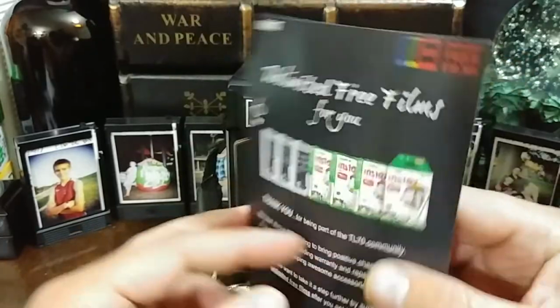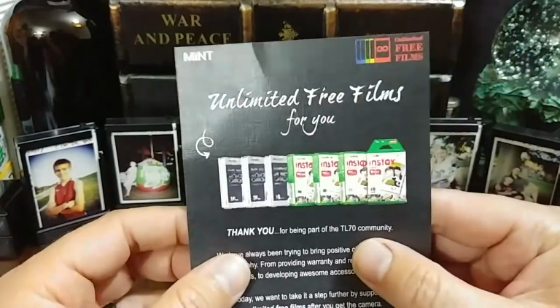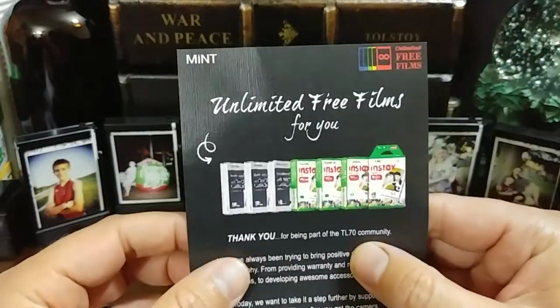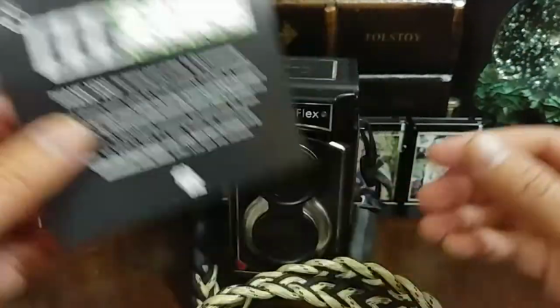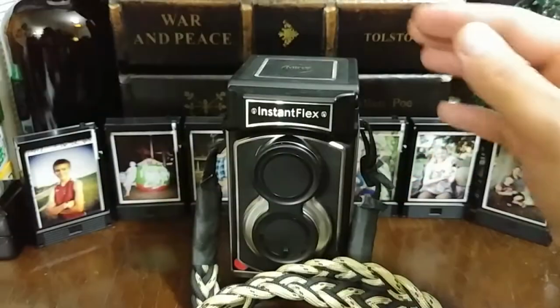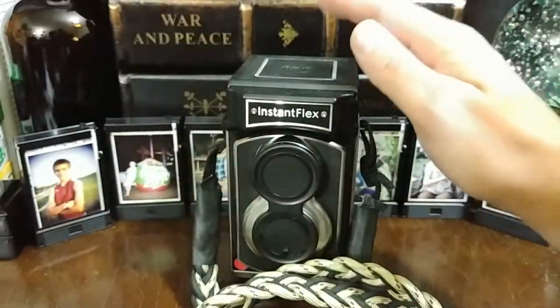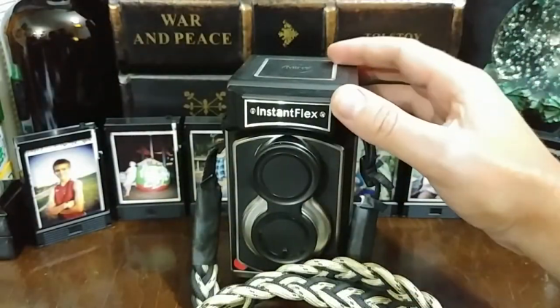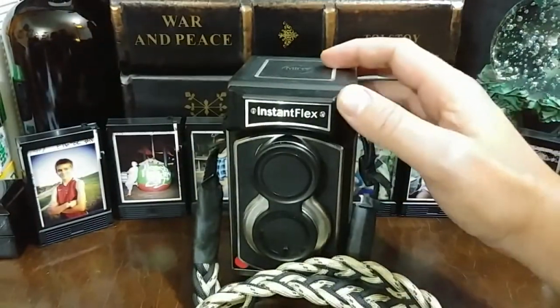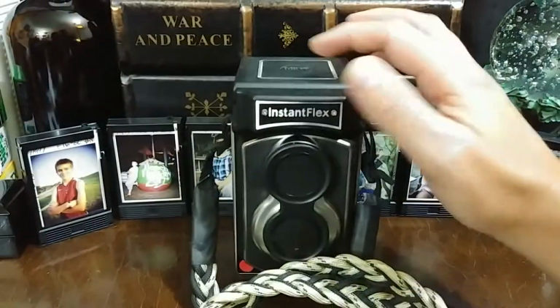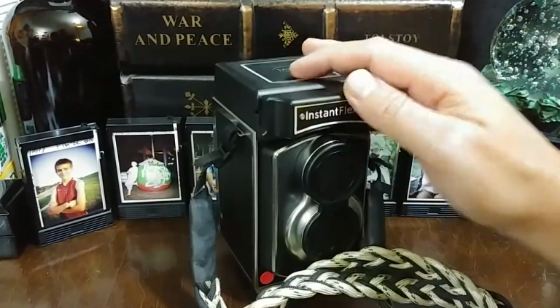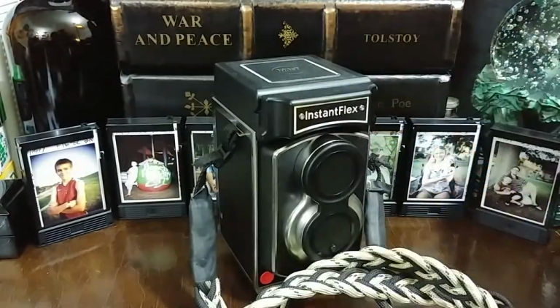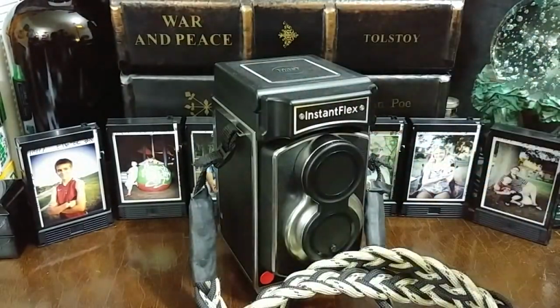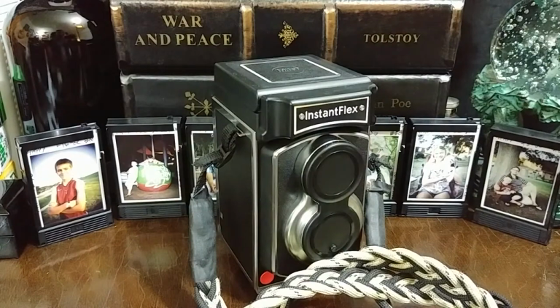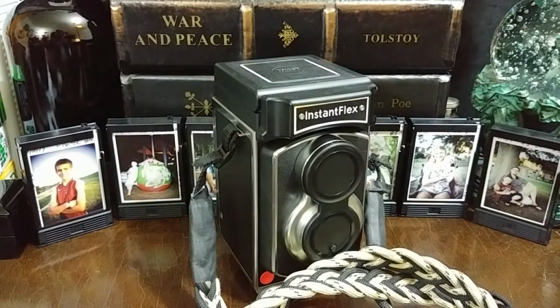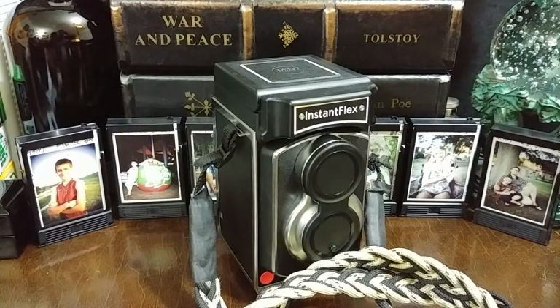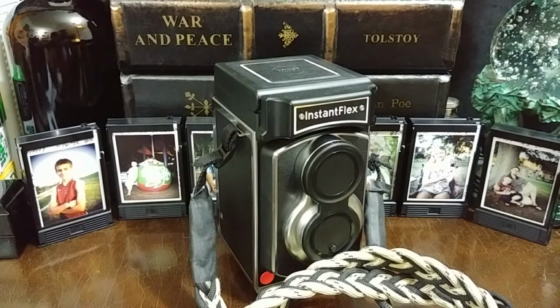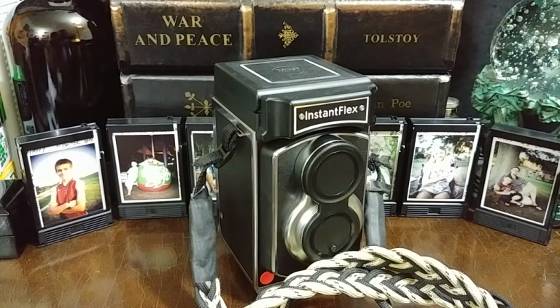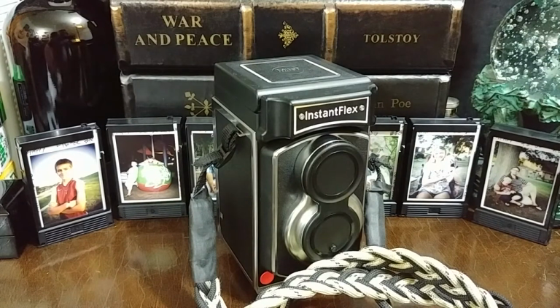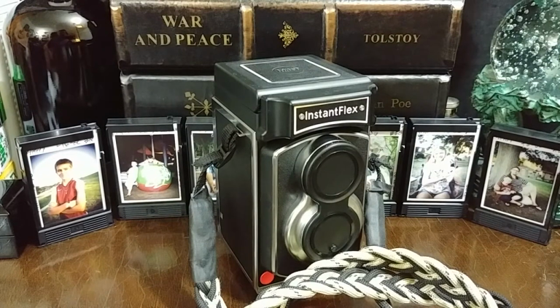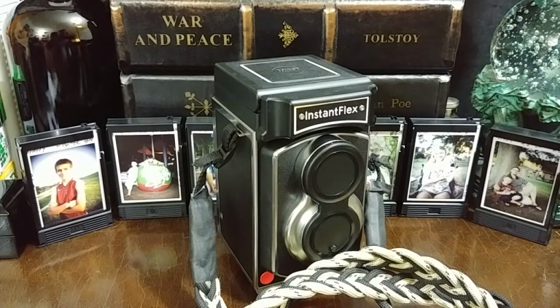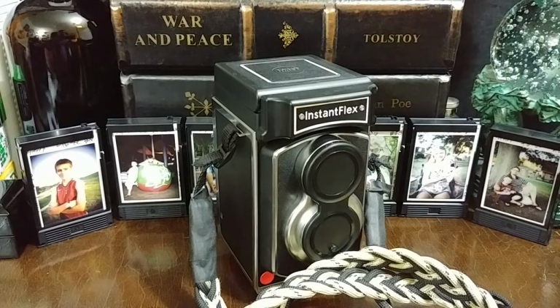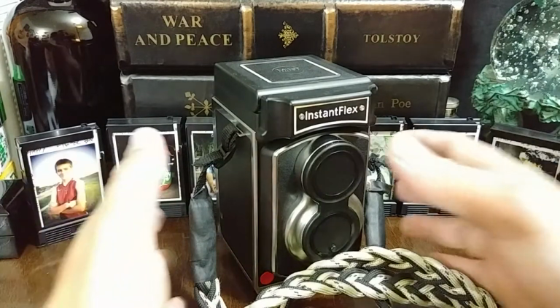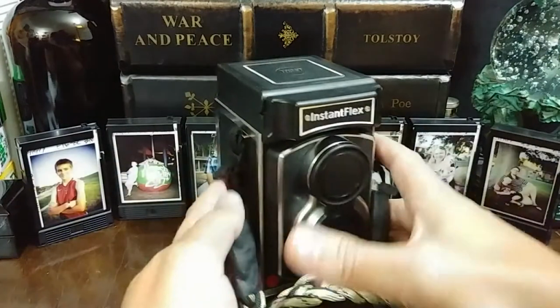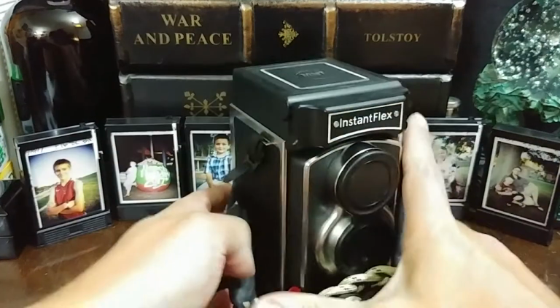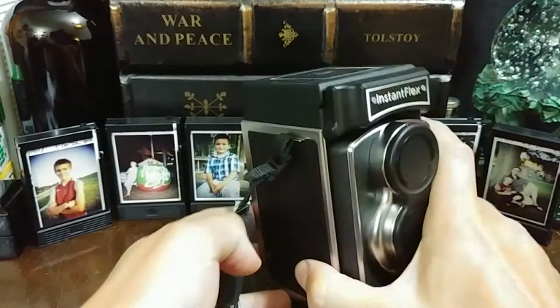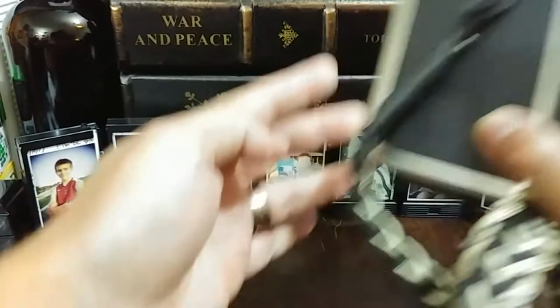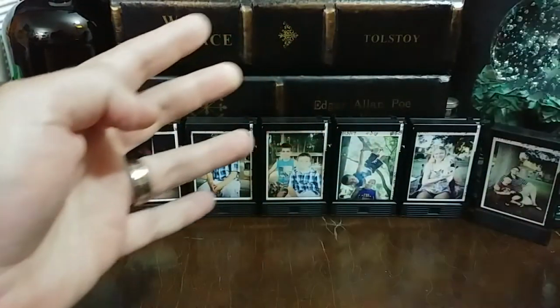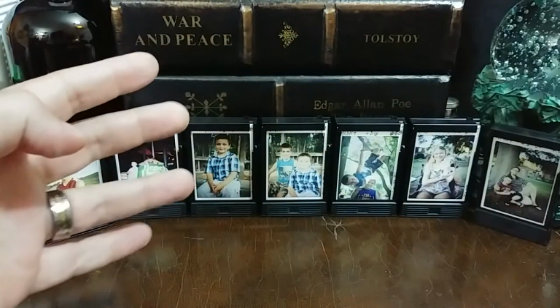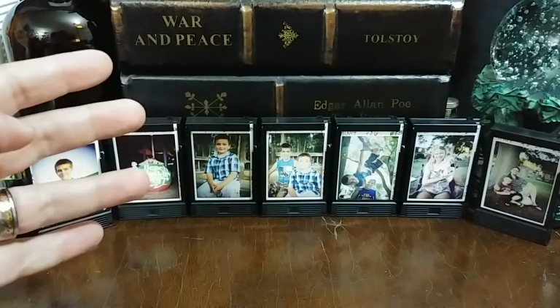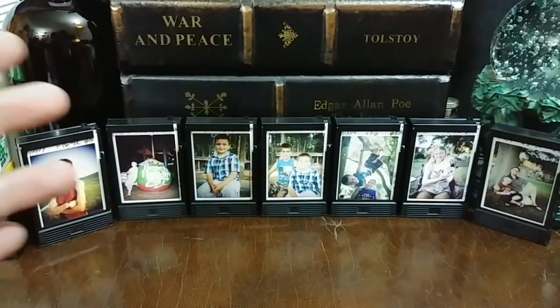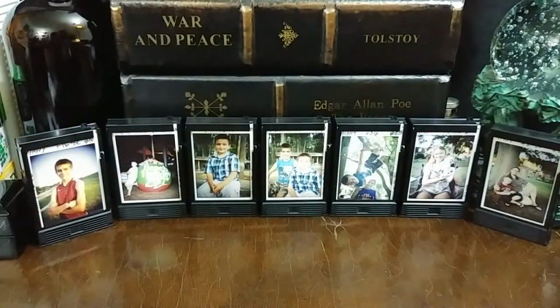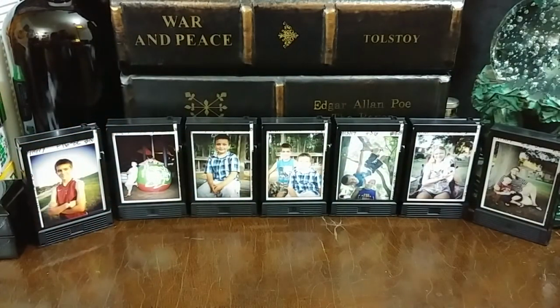I'd like to let you know that although Mint Camera has sent me this TL70 to review, every image that you see I've taken has been with my own dollar bill. So let's move this gorgeous piece of machinery away and get down to it.